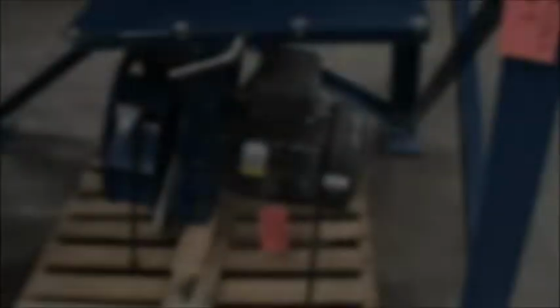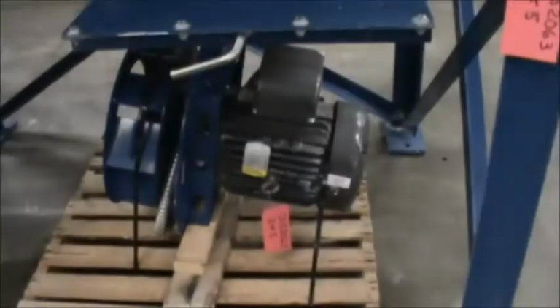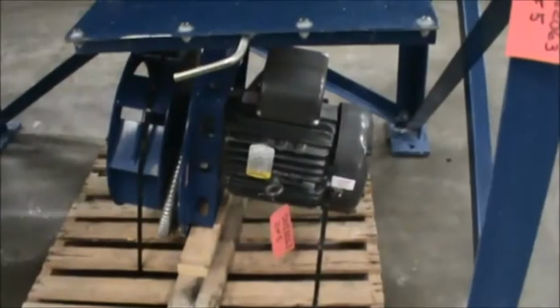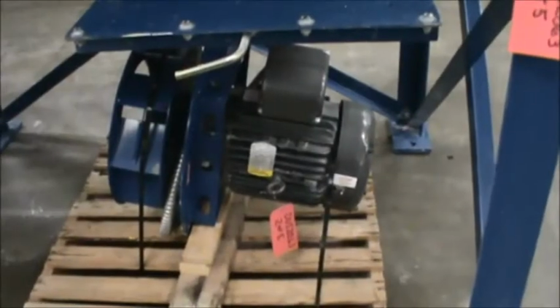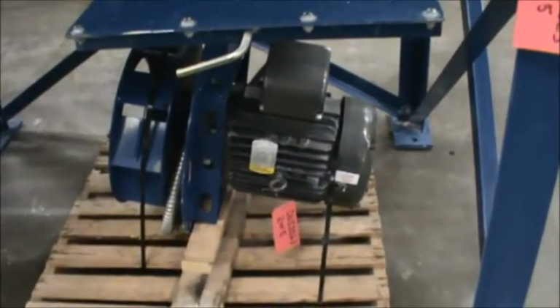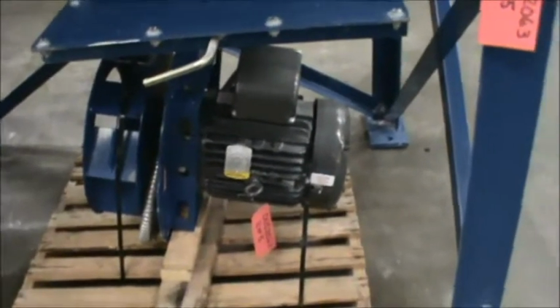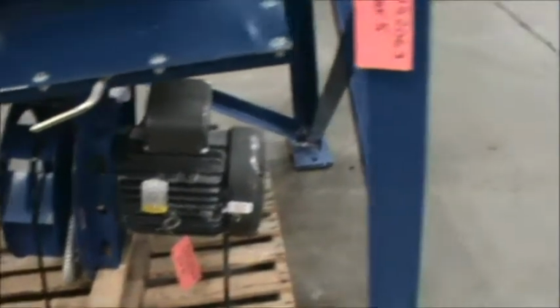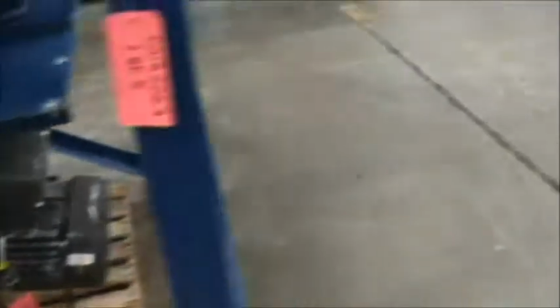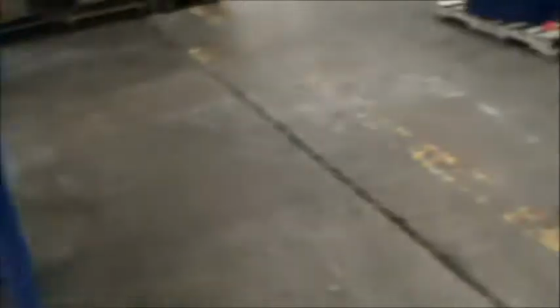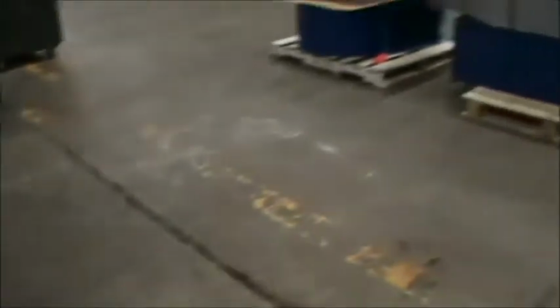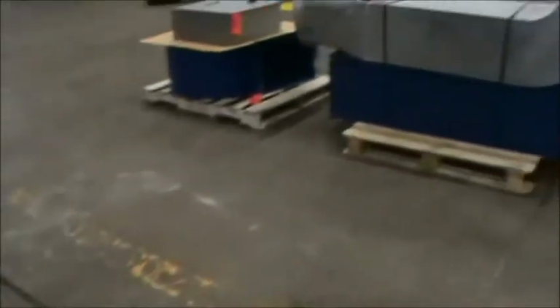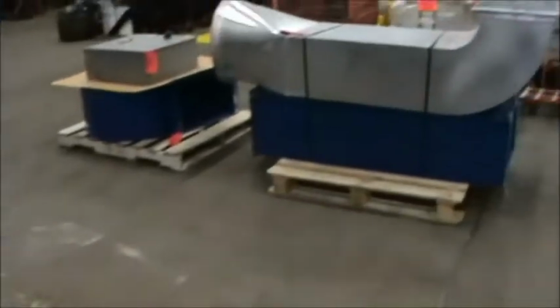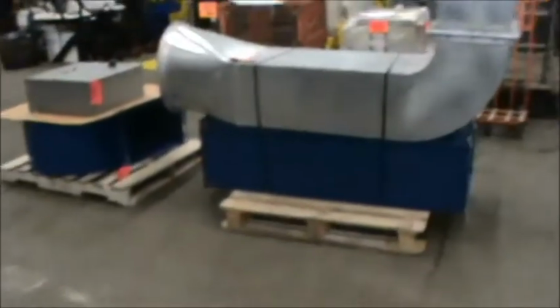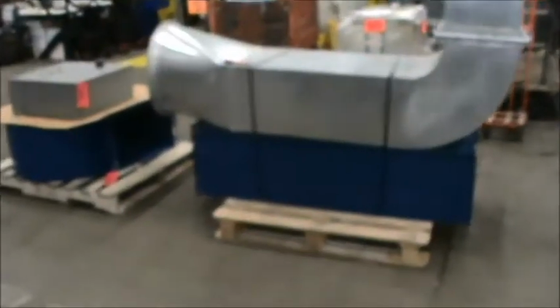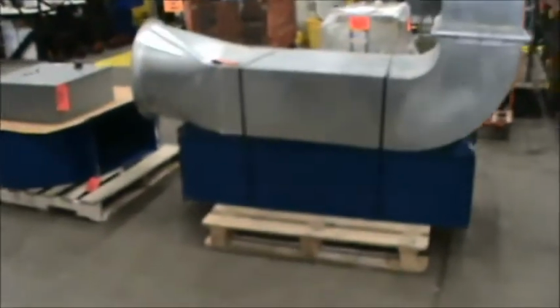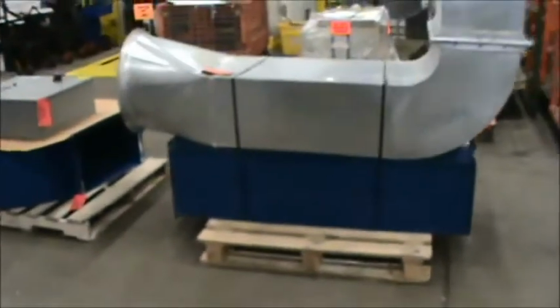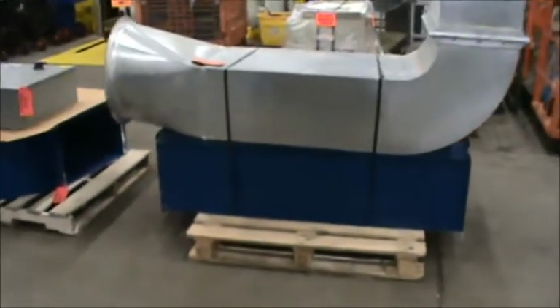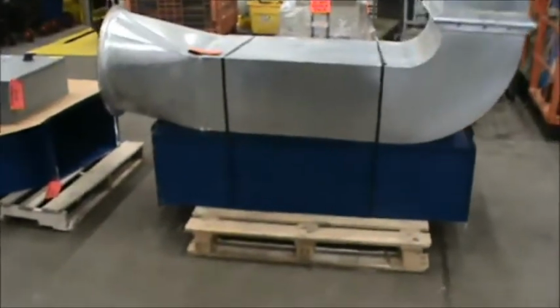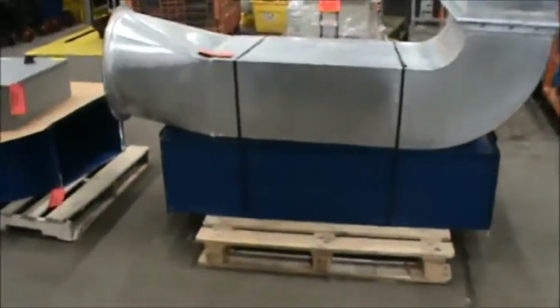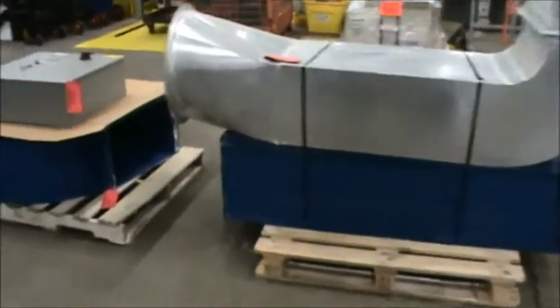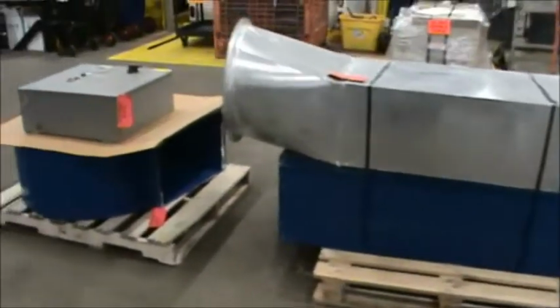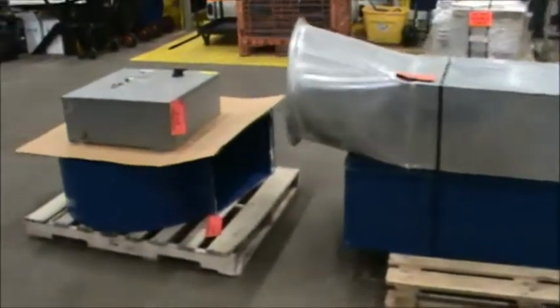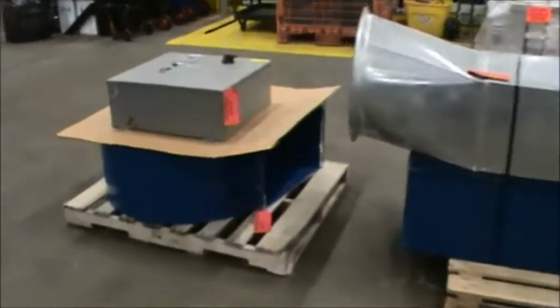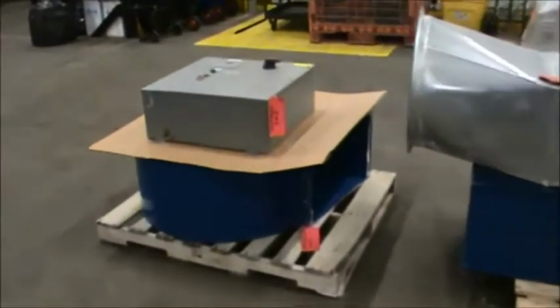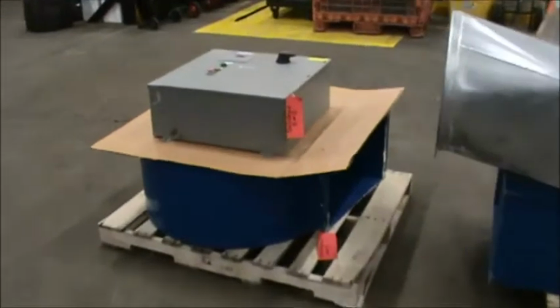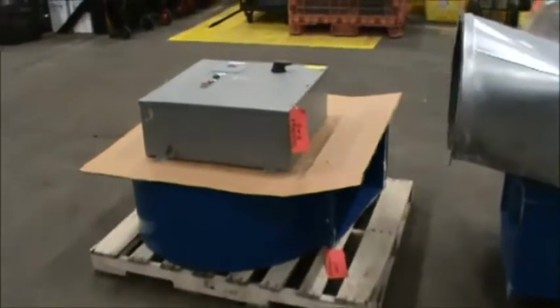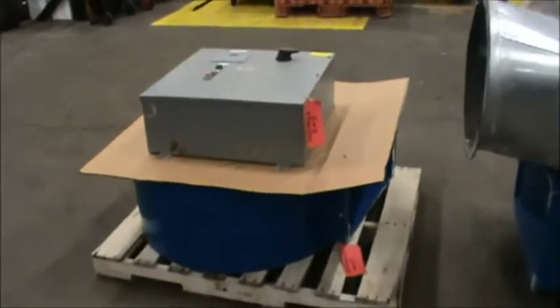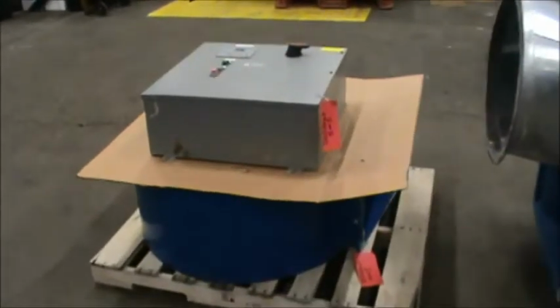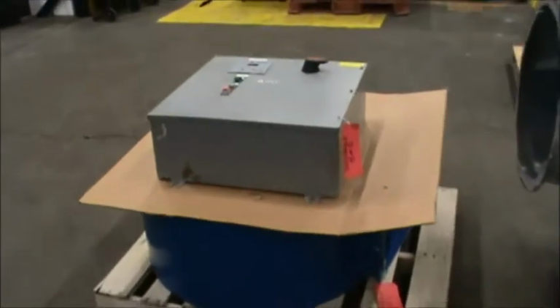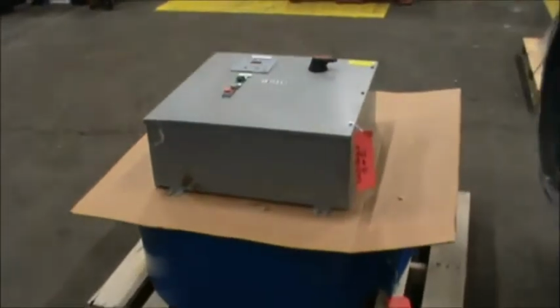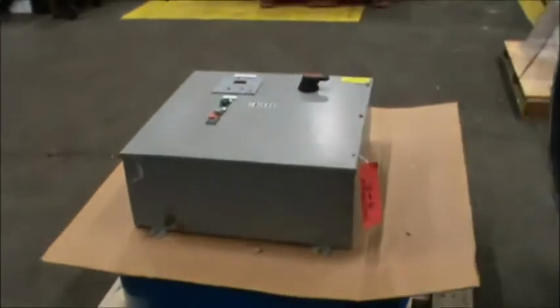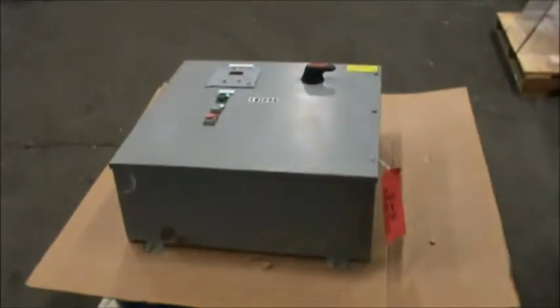This 30 horsepower Baldor motor powers the dust collector and operates on three phase 230 or 460 volt power. Also included are a silencer as well as the Torret Control Center.